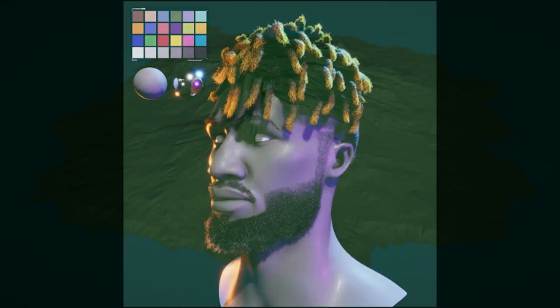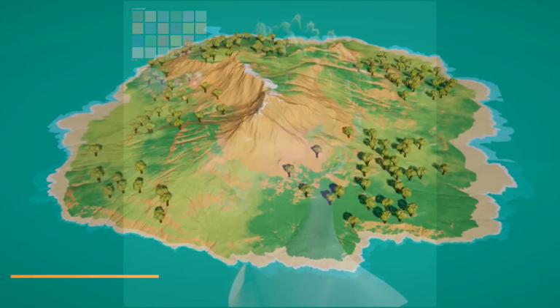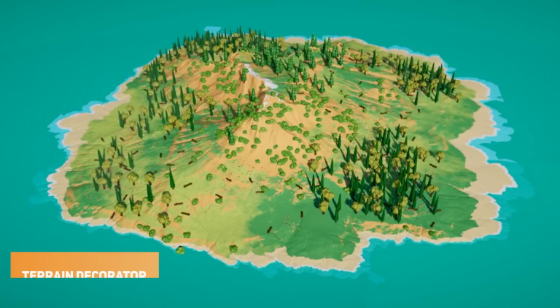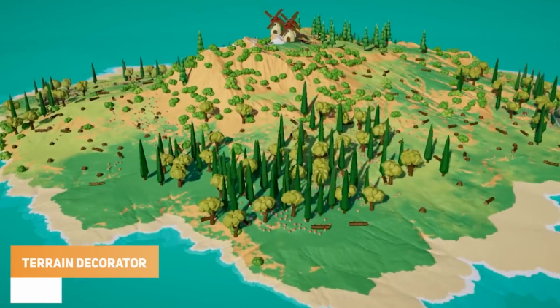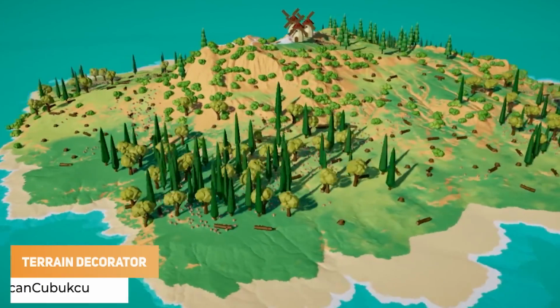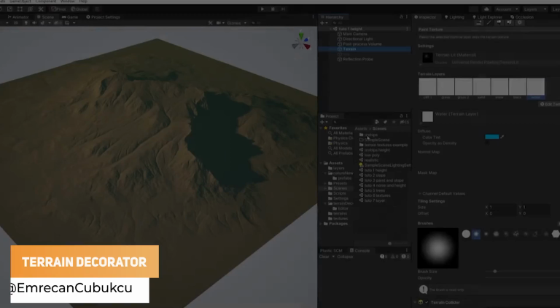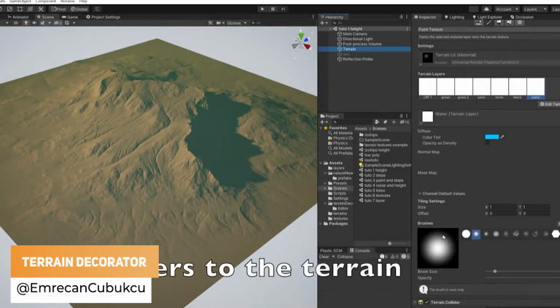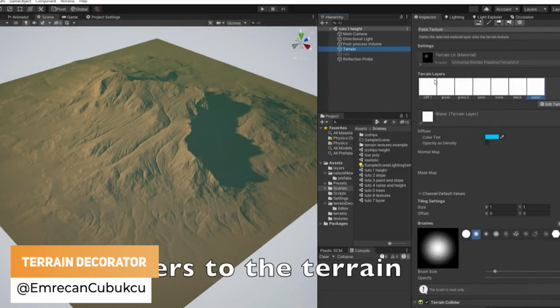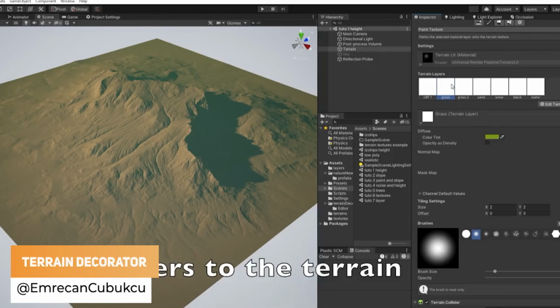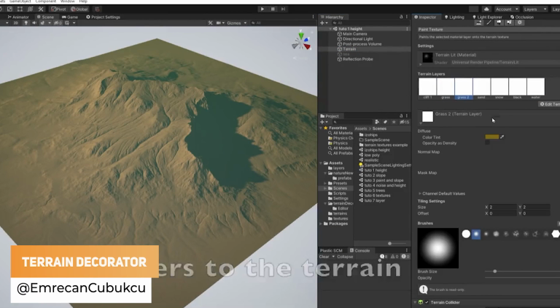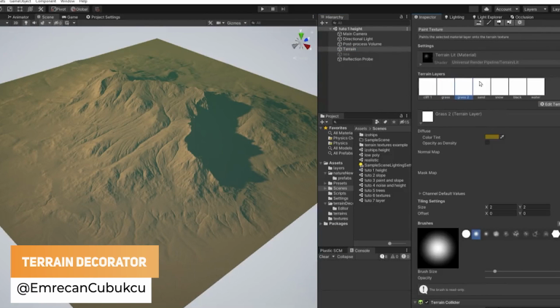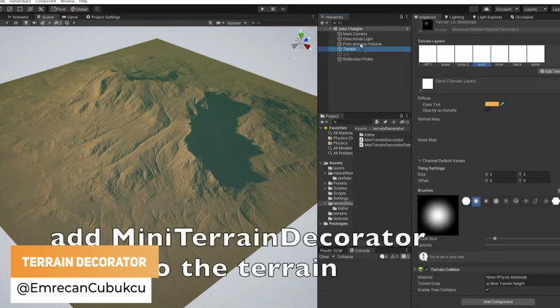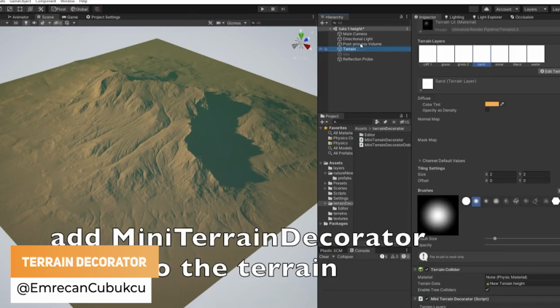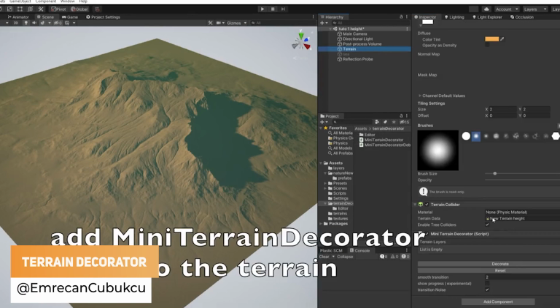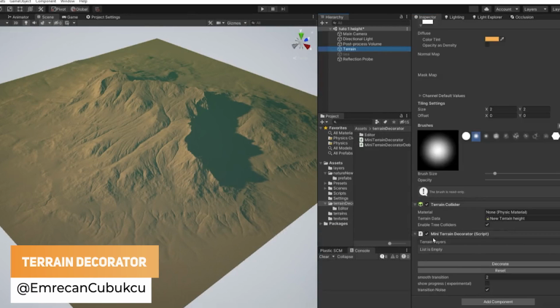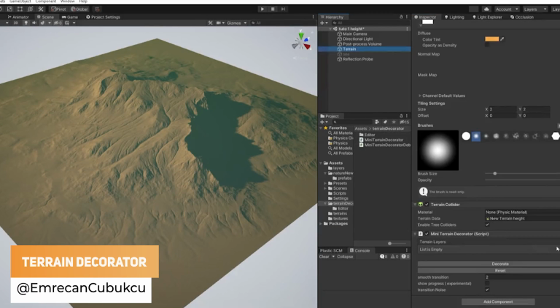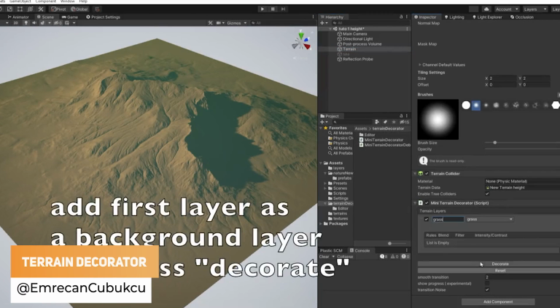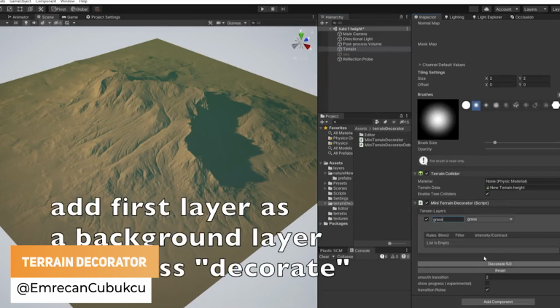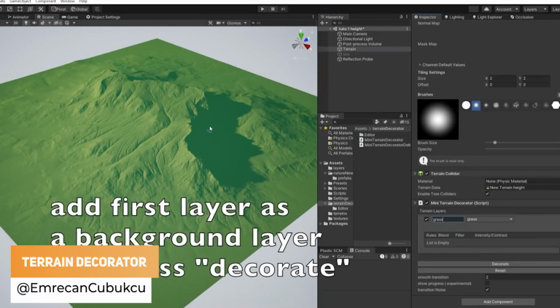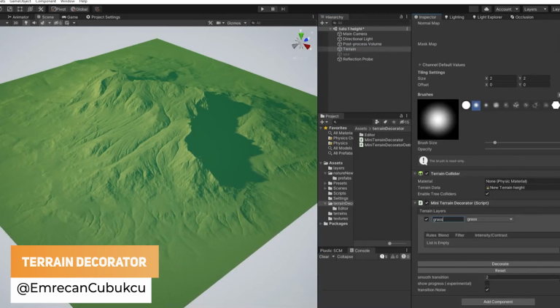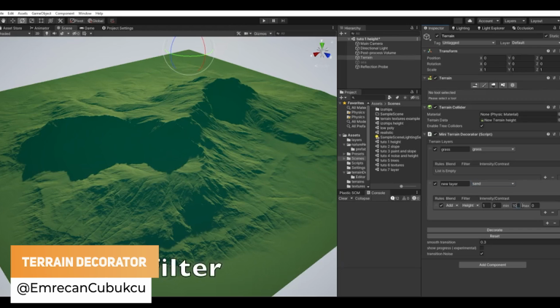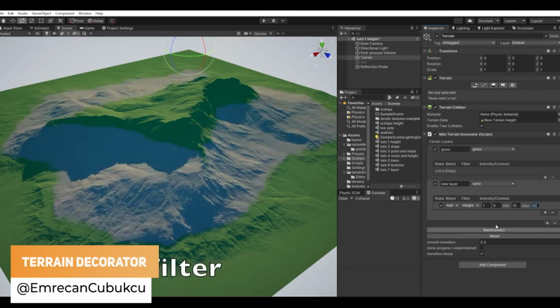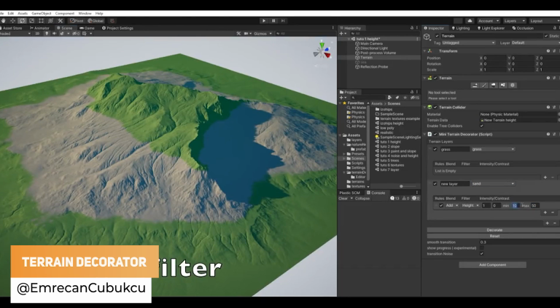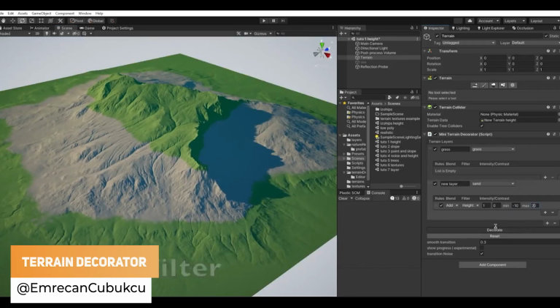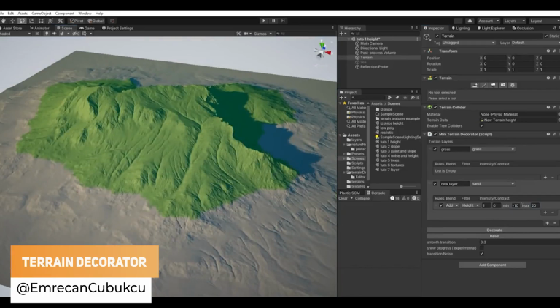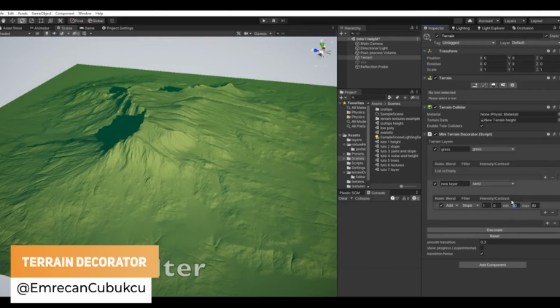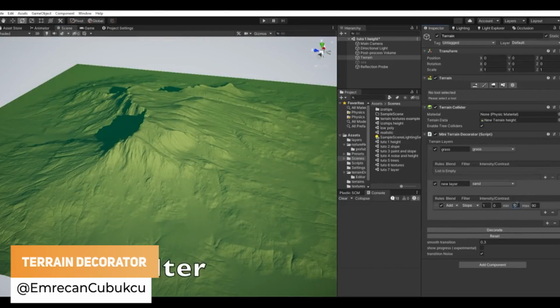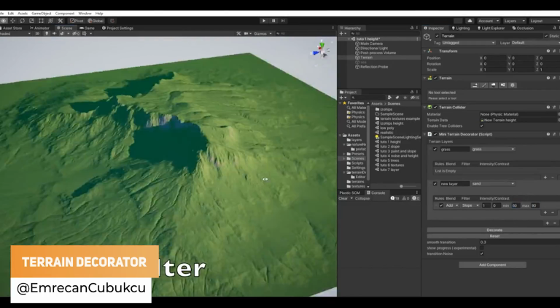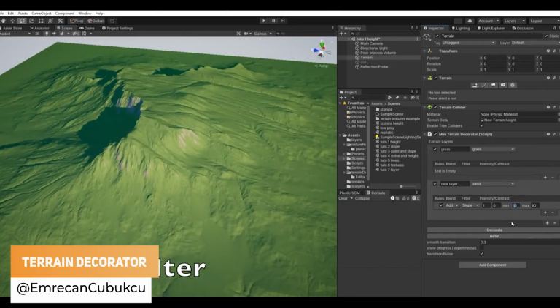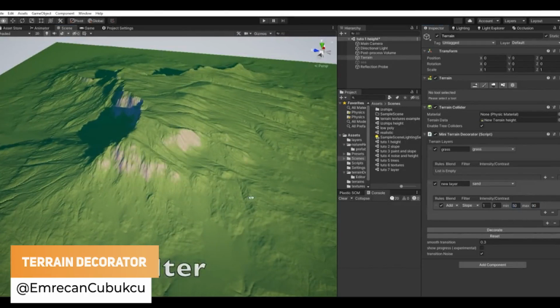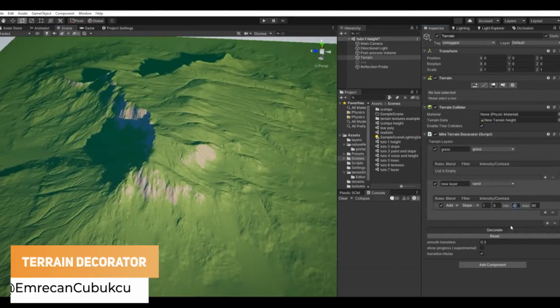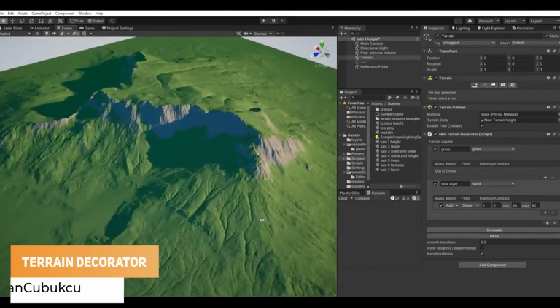Emre Khan has got the Terrain Decorator, which is an open source terrain tool, and he's hoping that somebody can finish it for him.